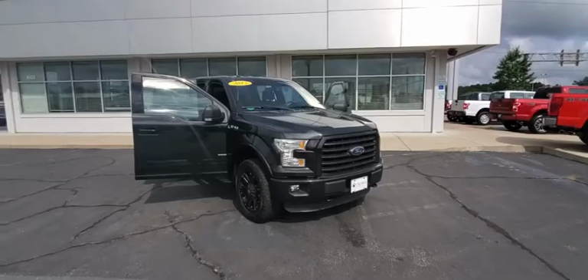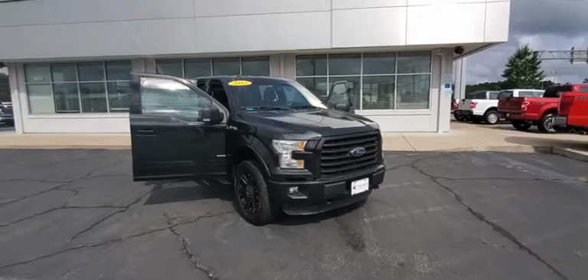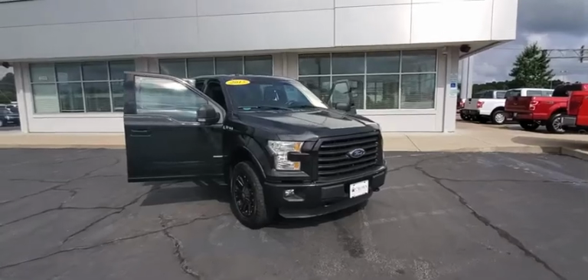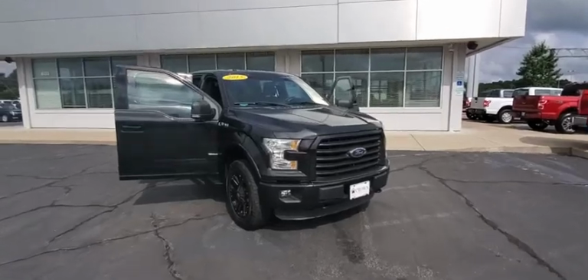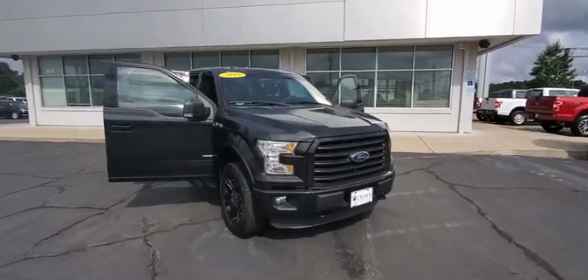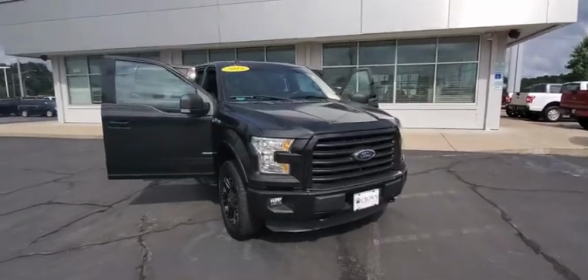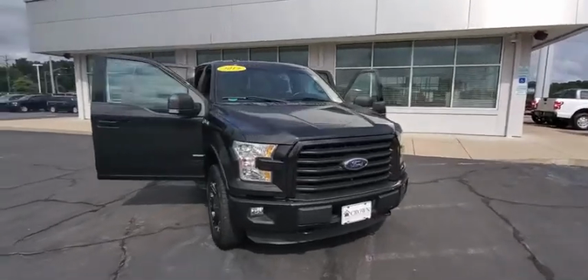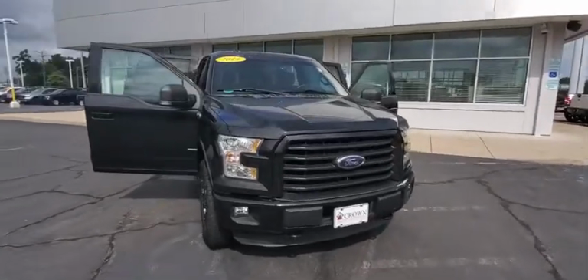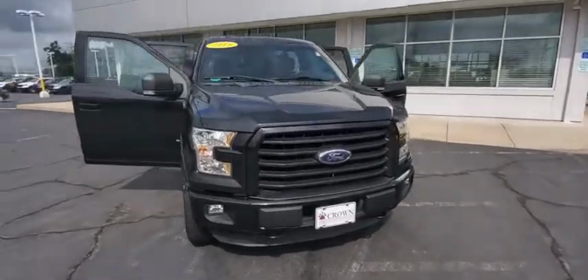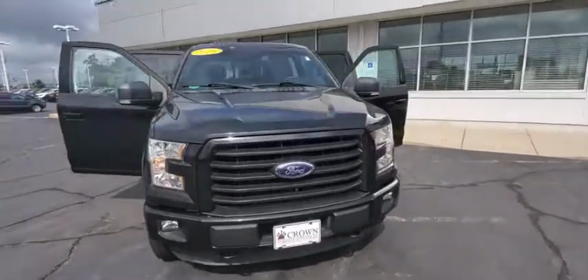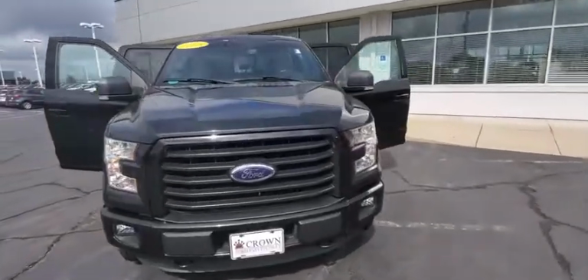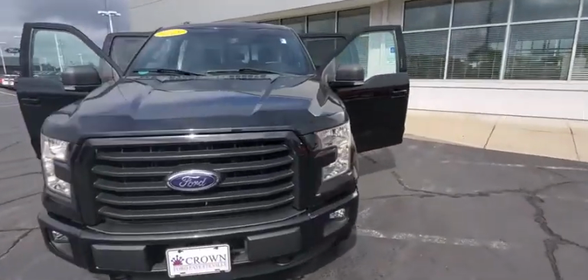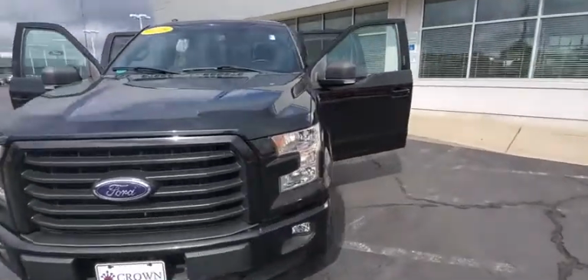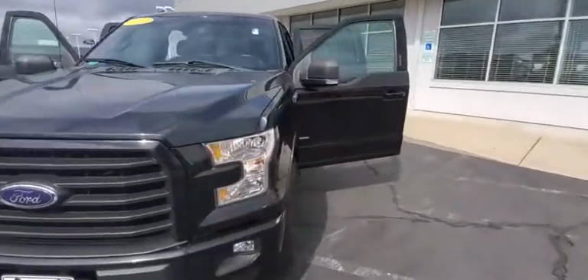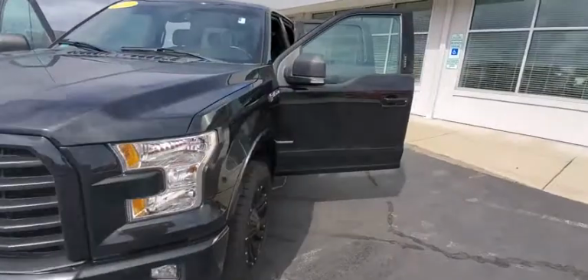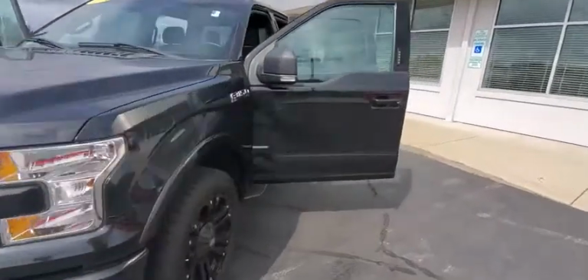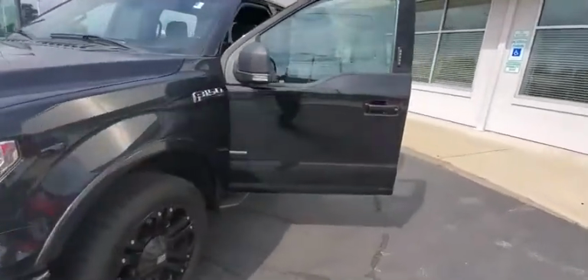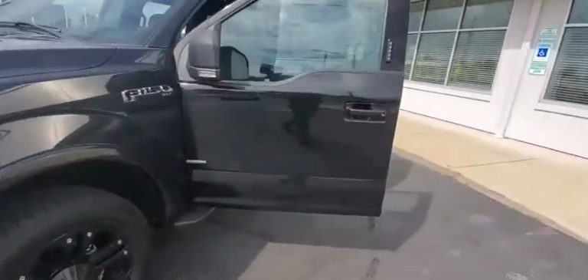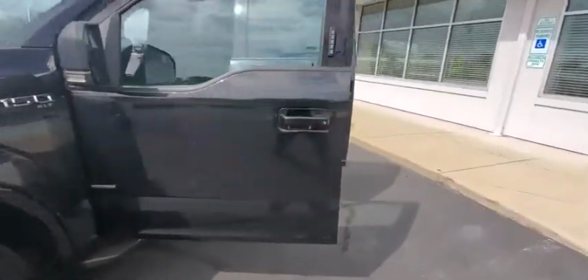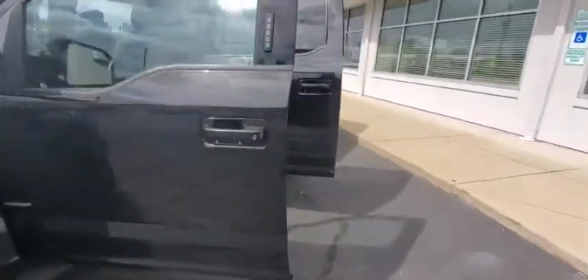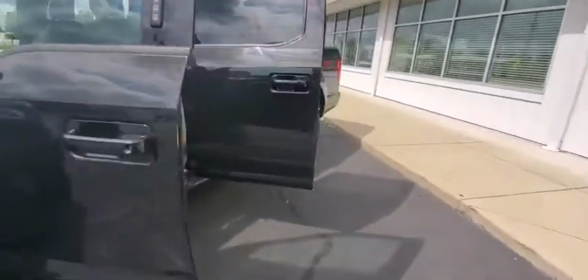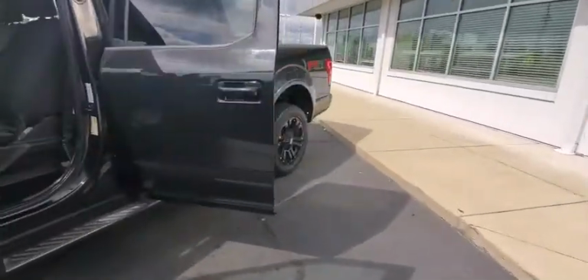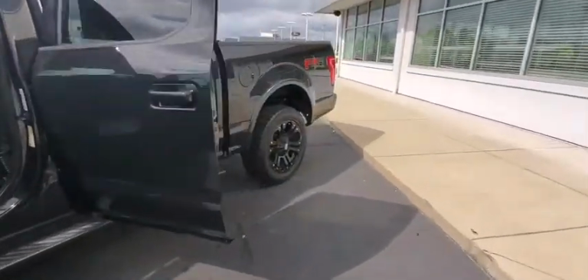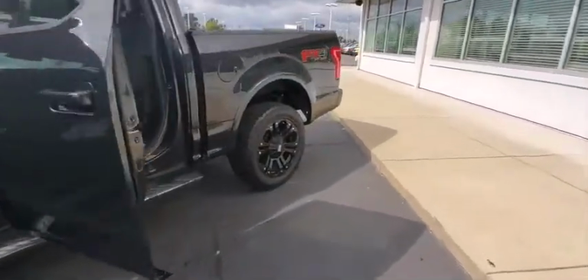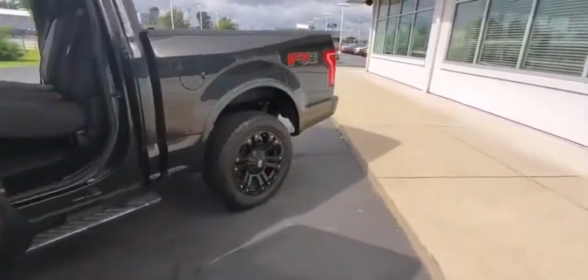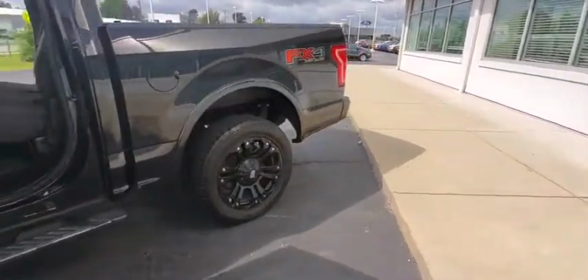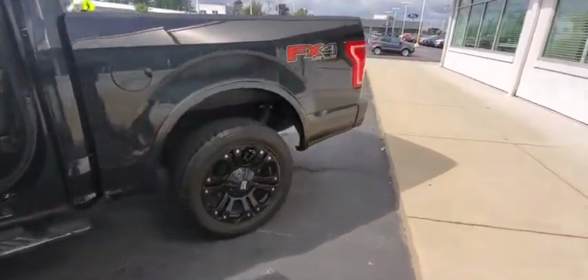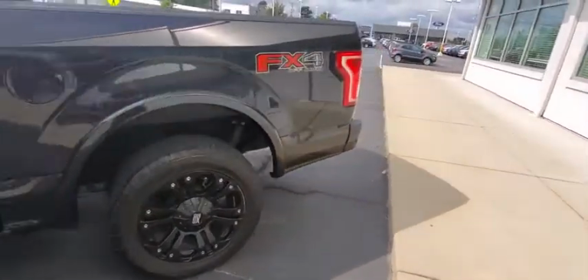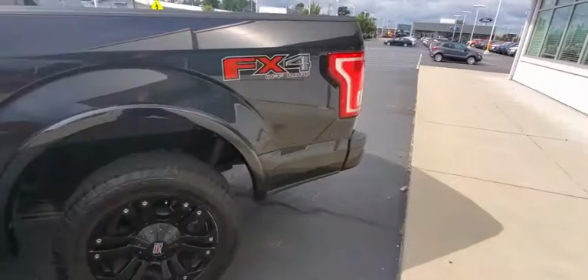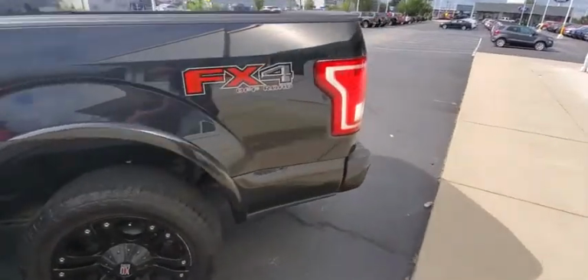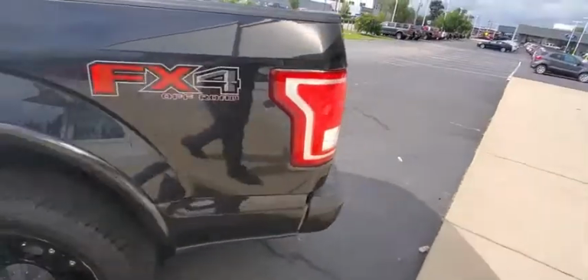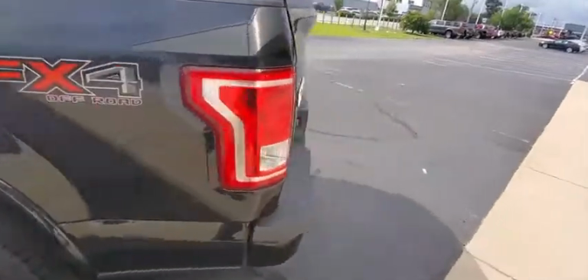Stop by and take a look at the 2015 Ford F-150. A Ford F-150 knows how to handle any situation. It's built to follow orders. No whining.